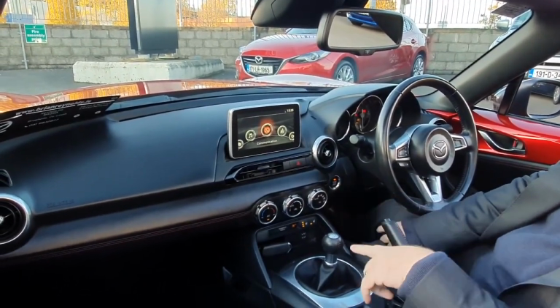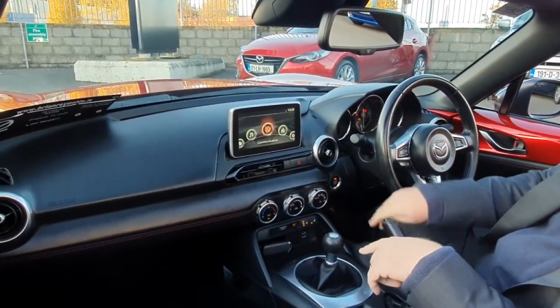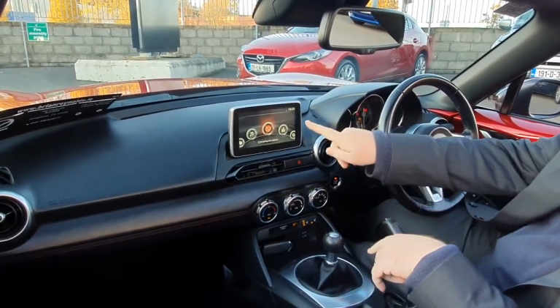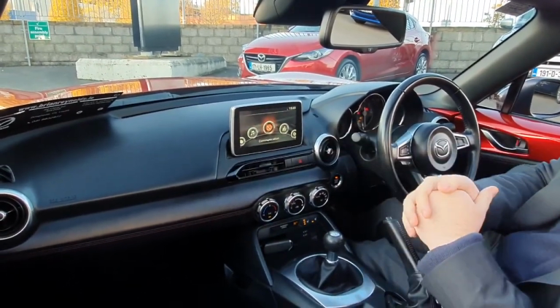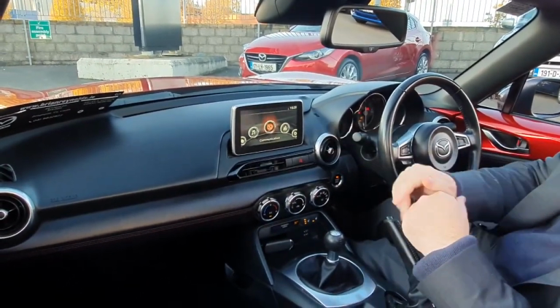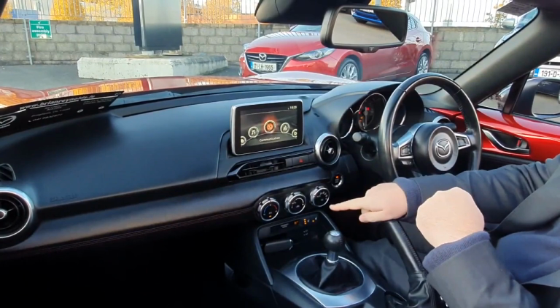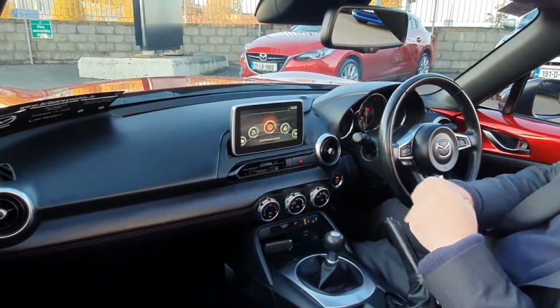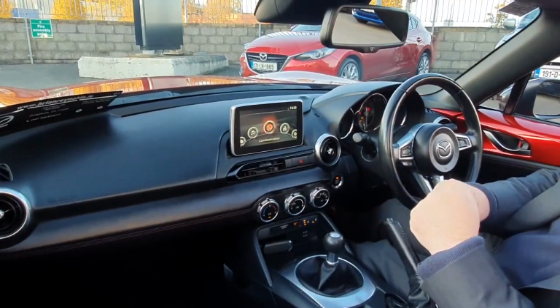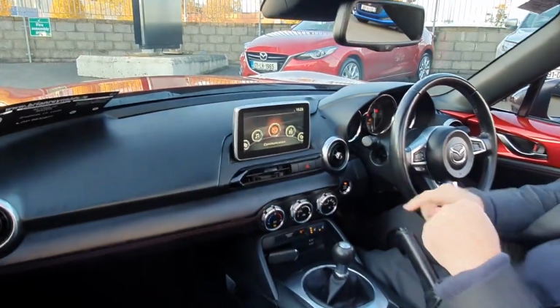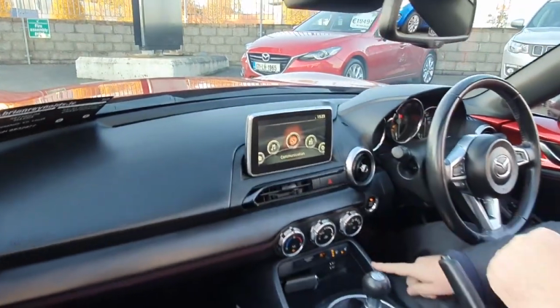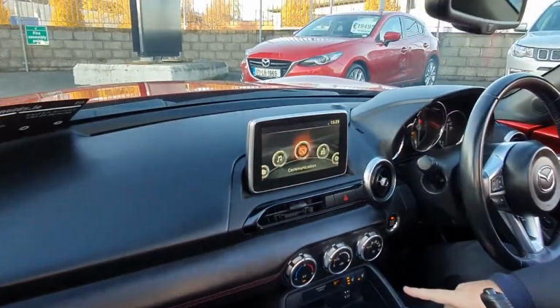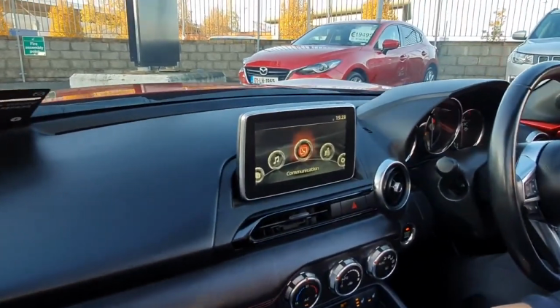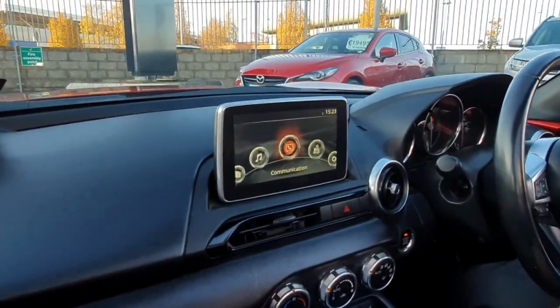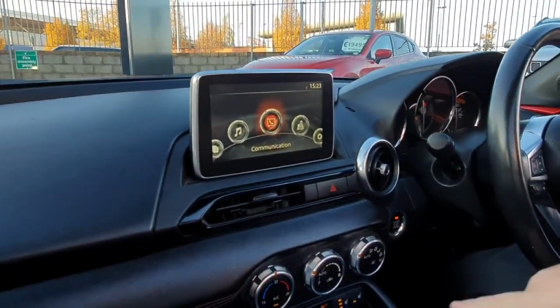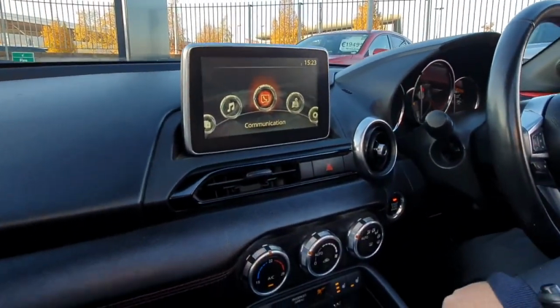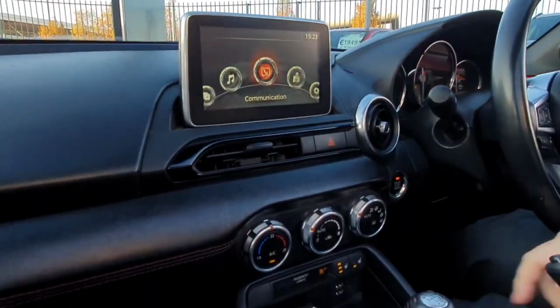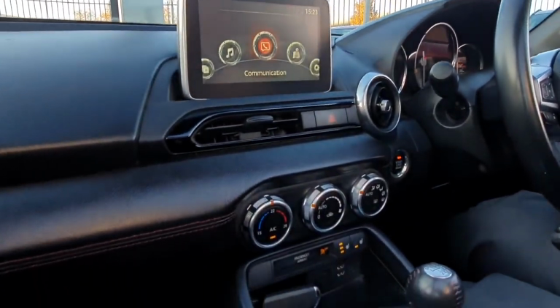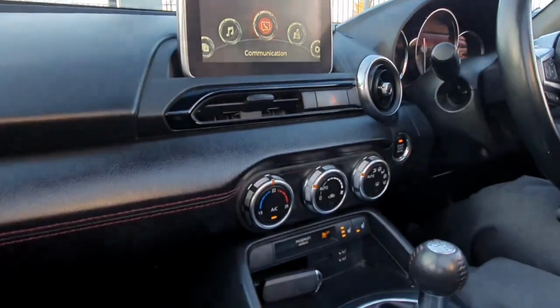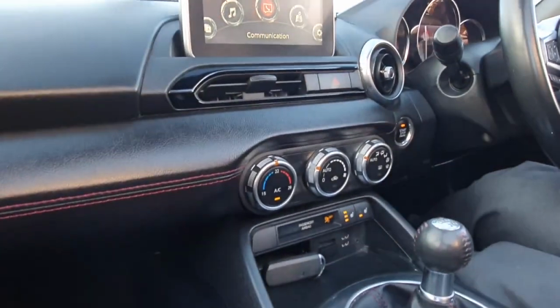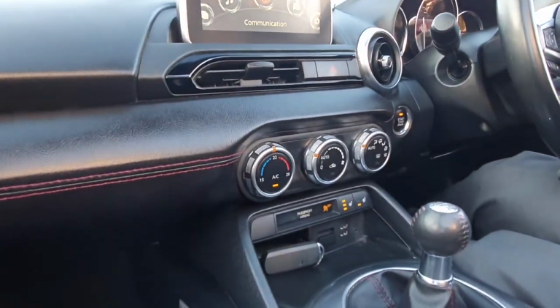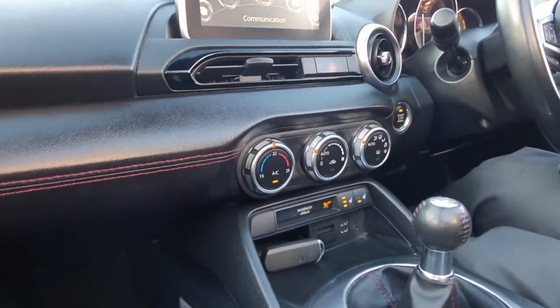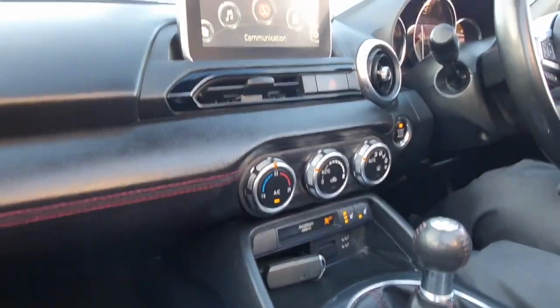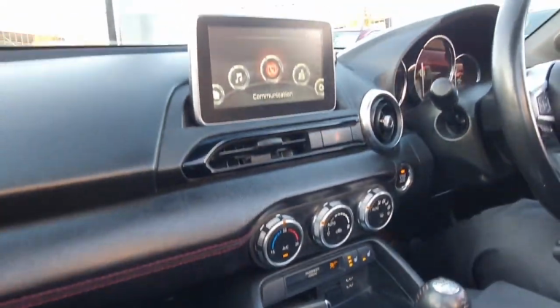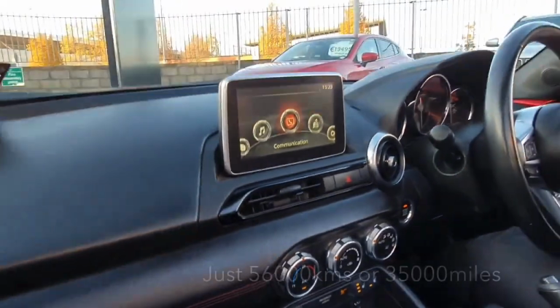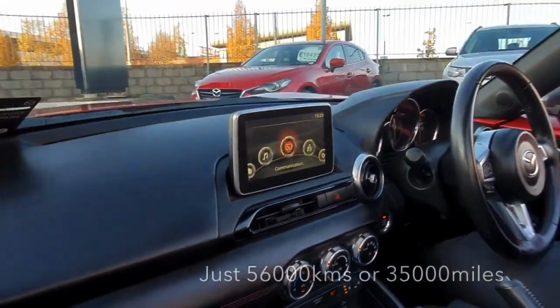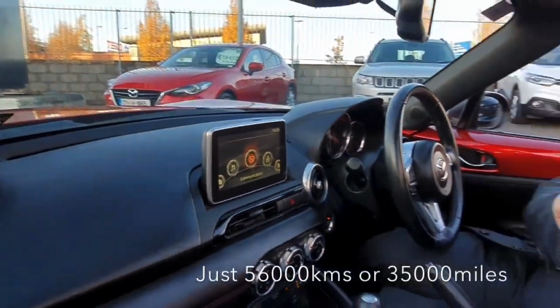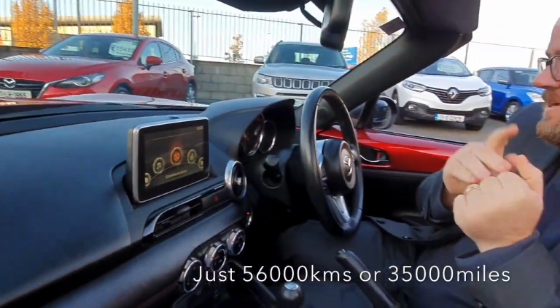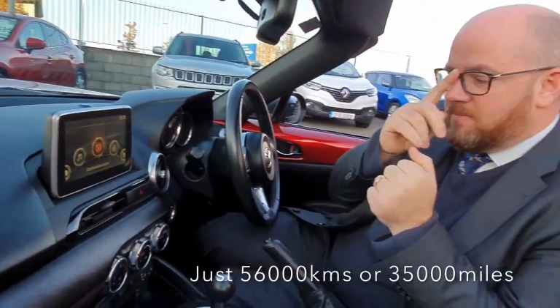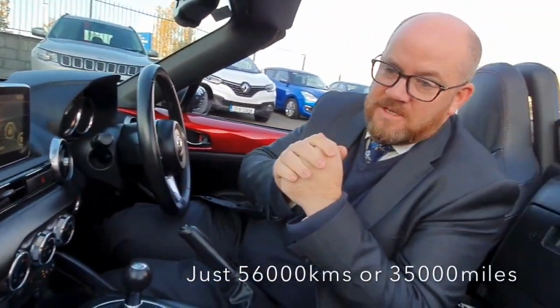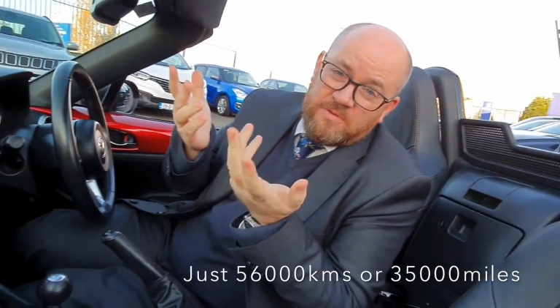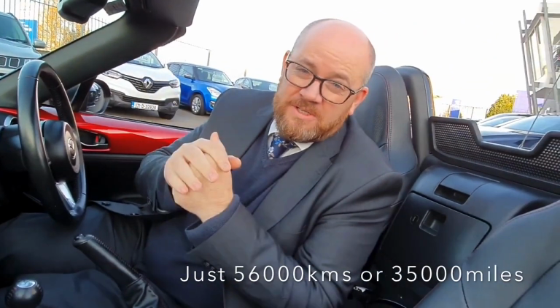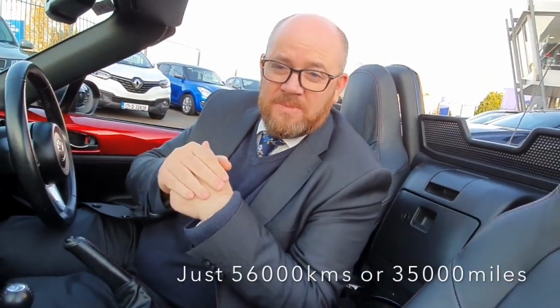This one has the touchscreen, it has the climate control, it has the heated seats, it has your USB connectors and all that kind of stuff on it. This one's got 56,000km on it, roughly about 30,000 miles.